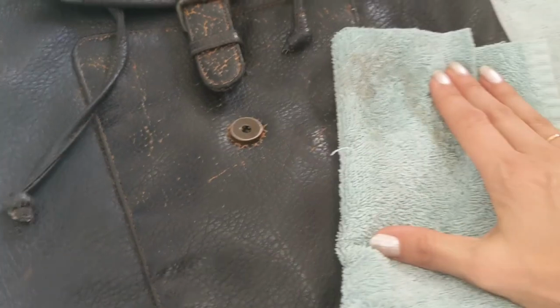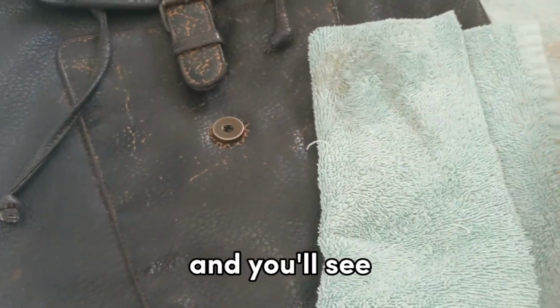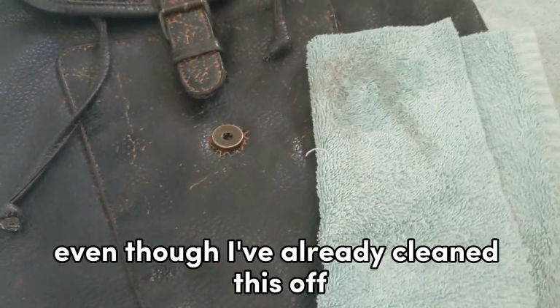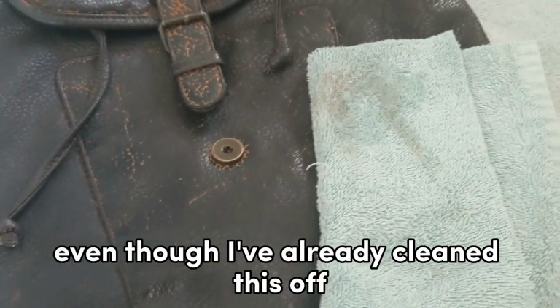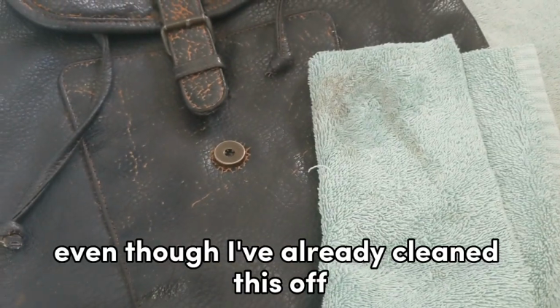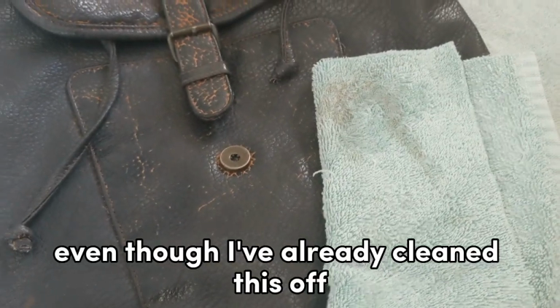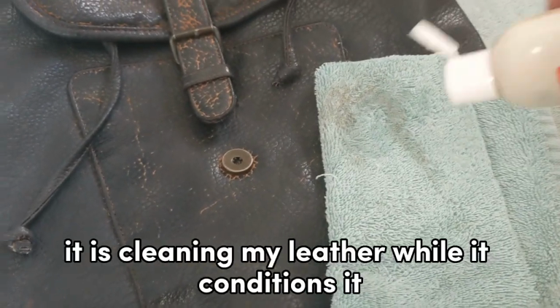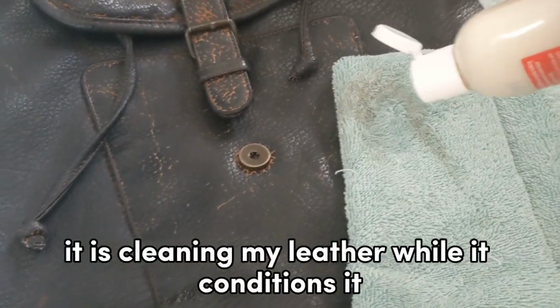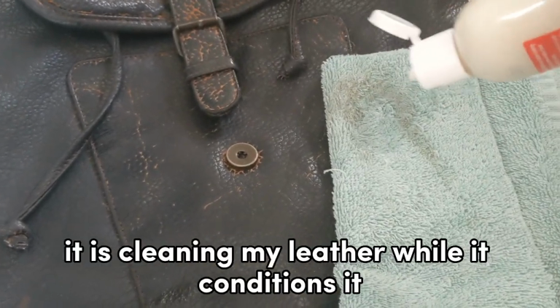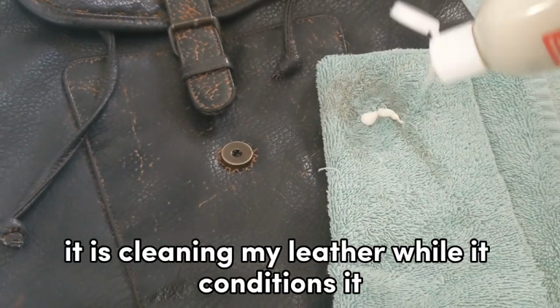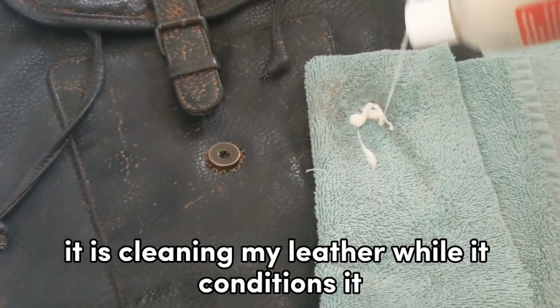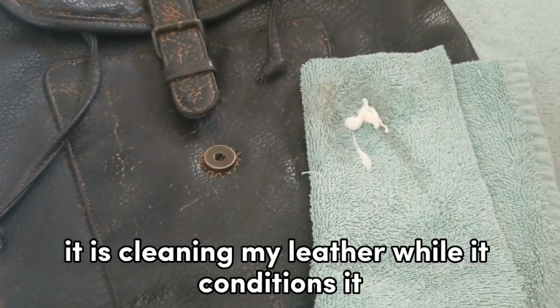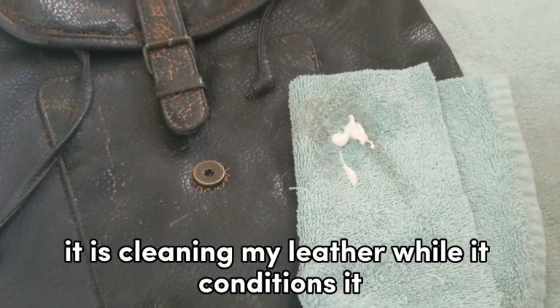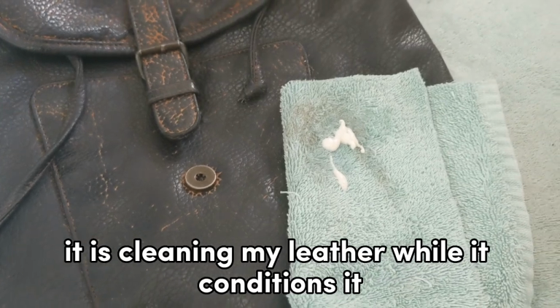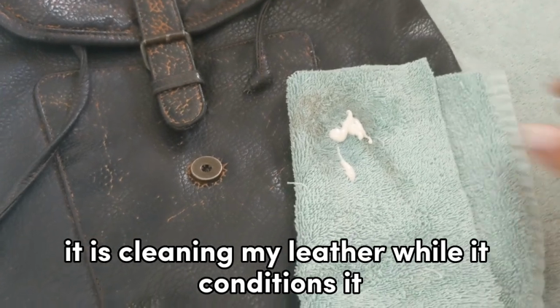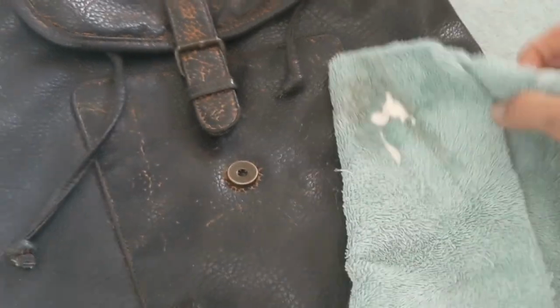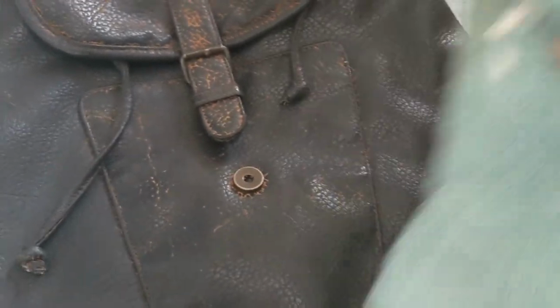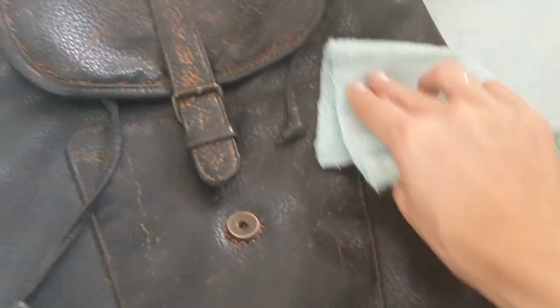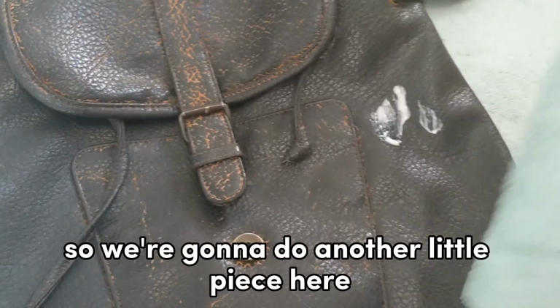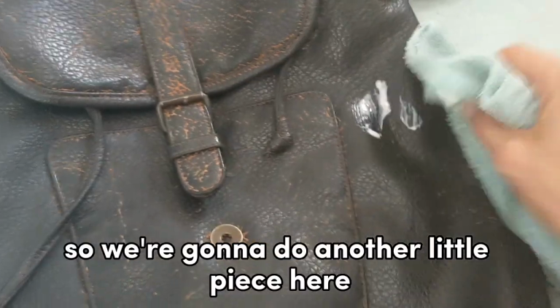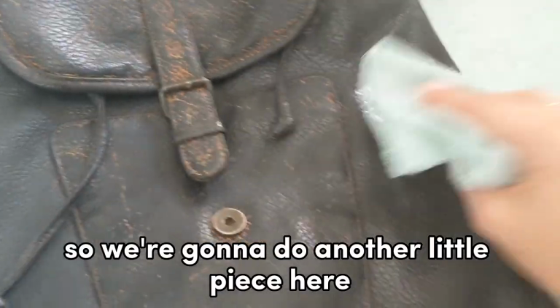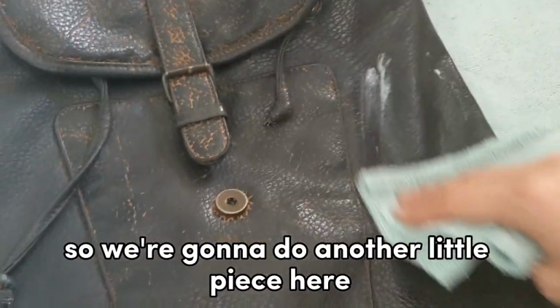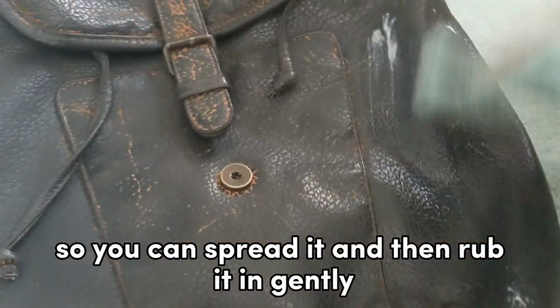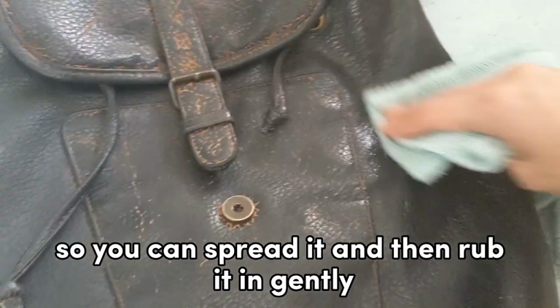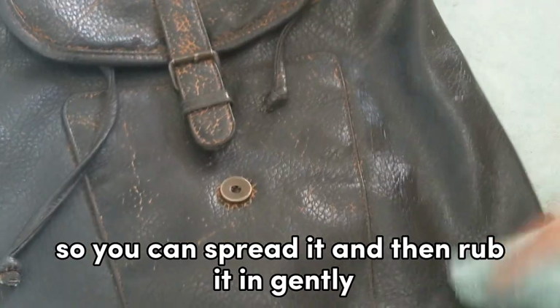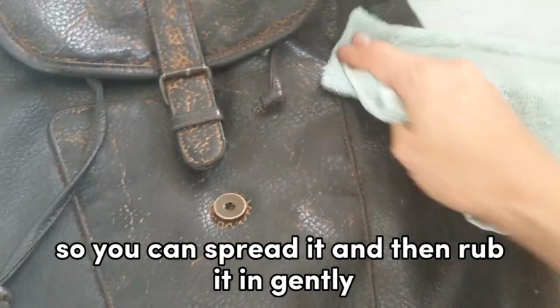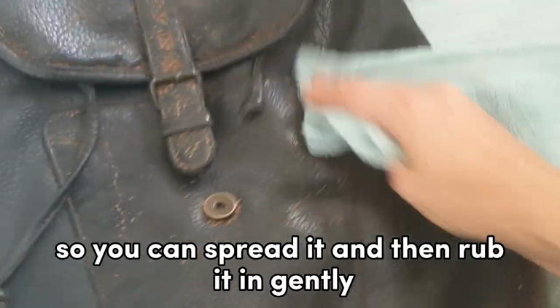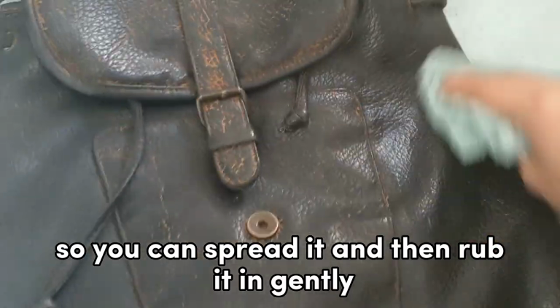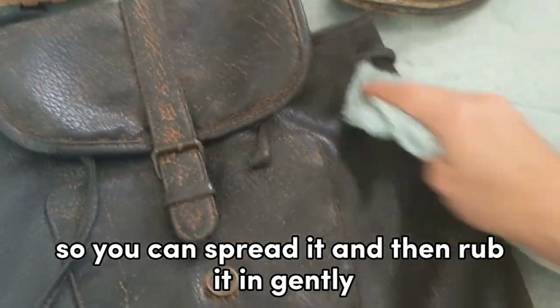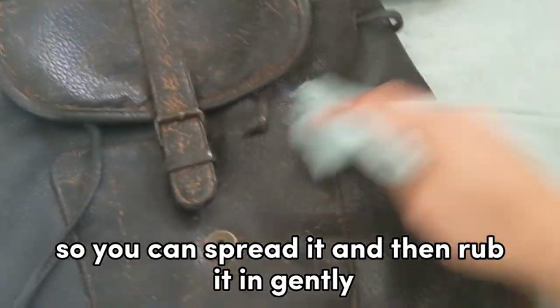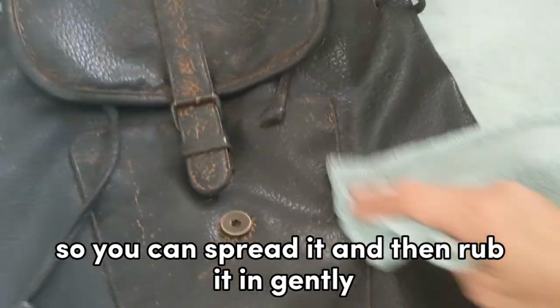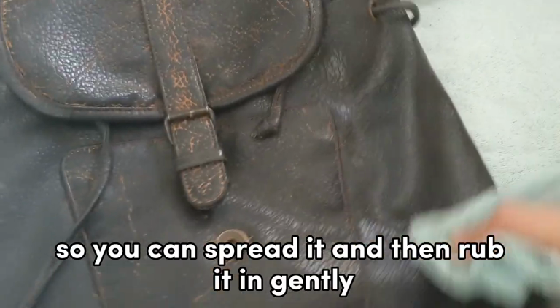You'll see that even though I've already cleaned this off, it is cleaning my leather while it conditions it. So we're going to do another little piece here — spread it and then rub it in gently.